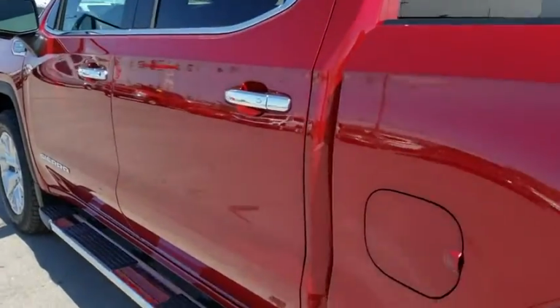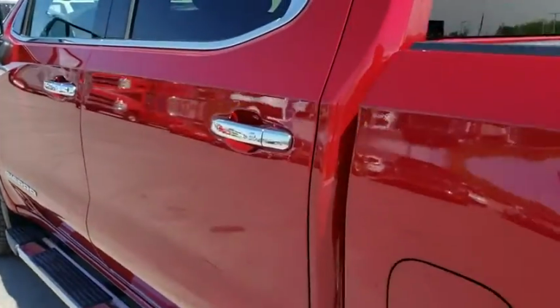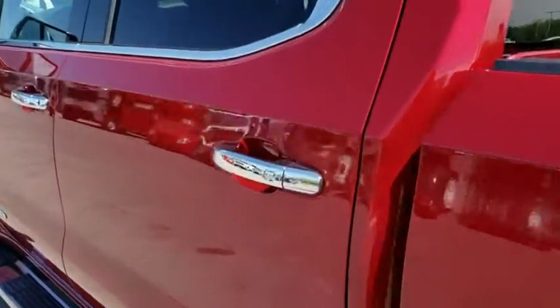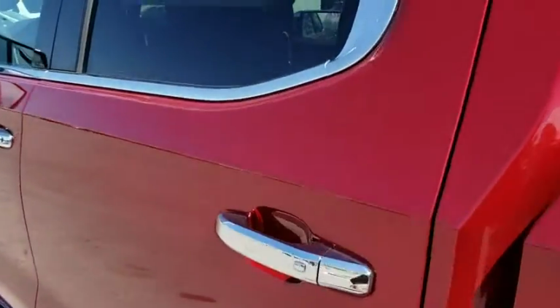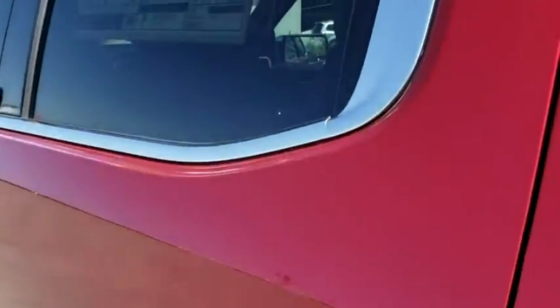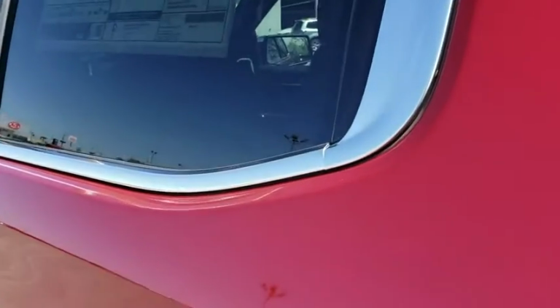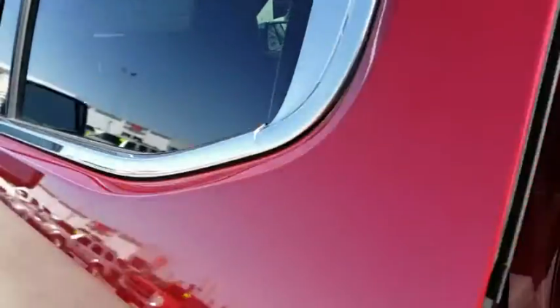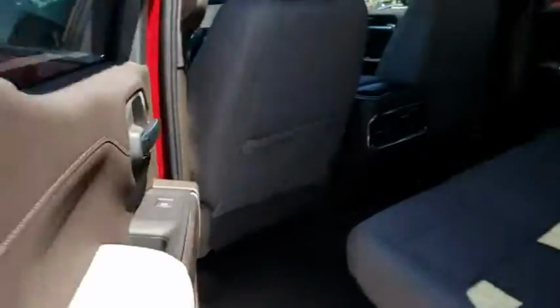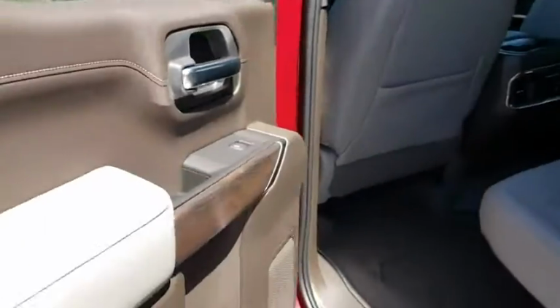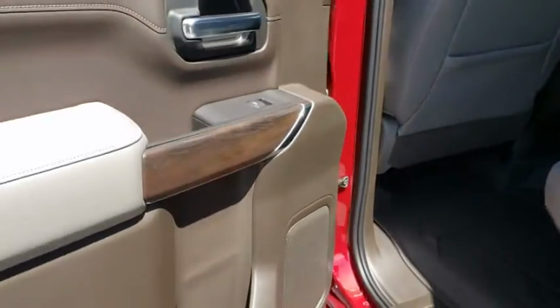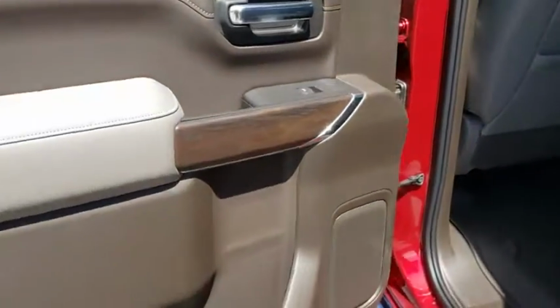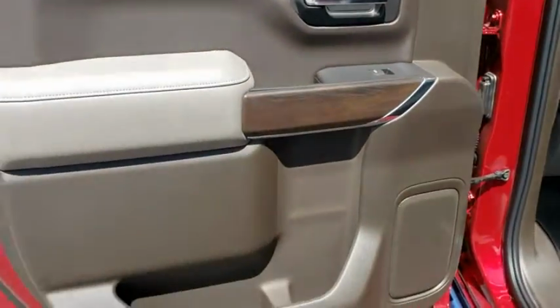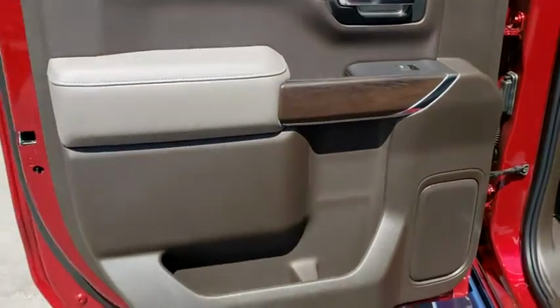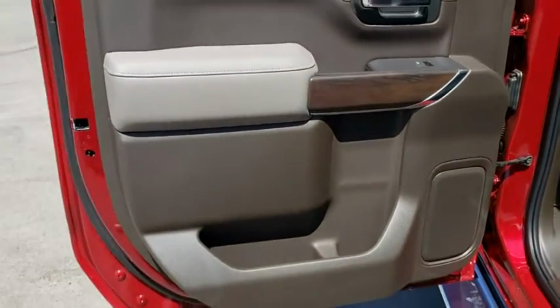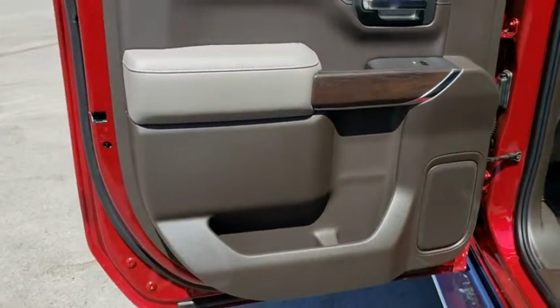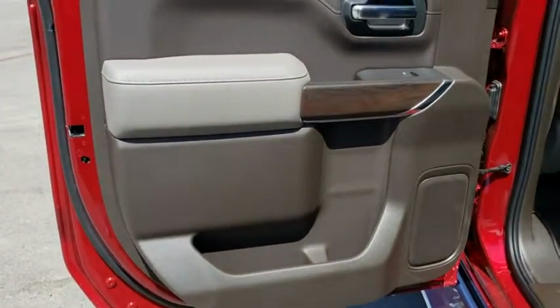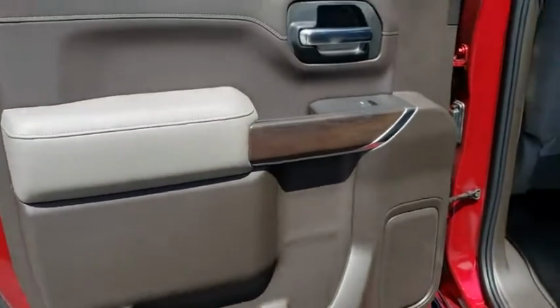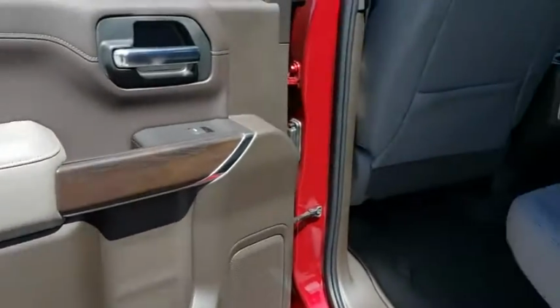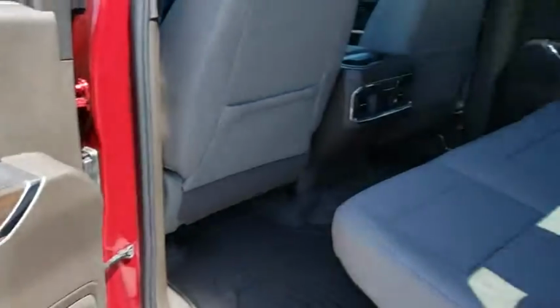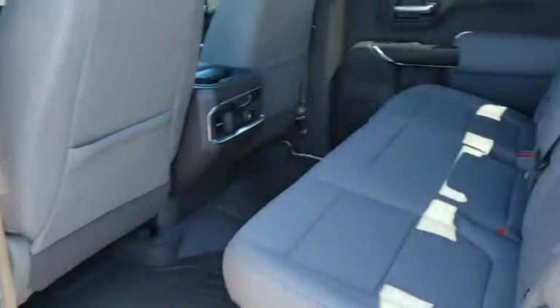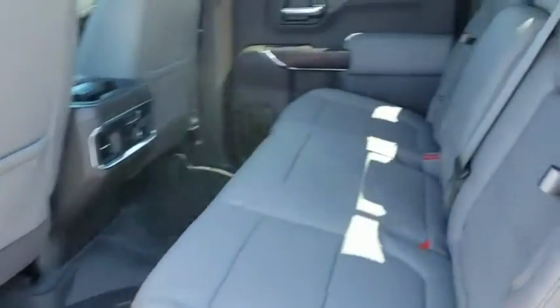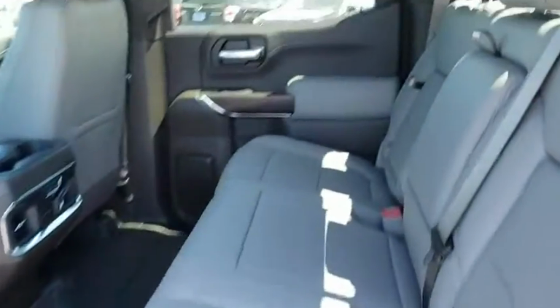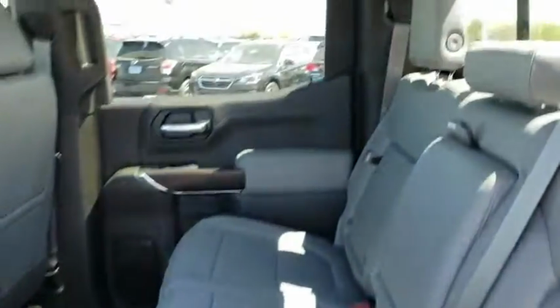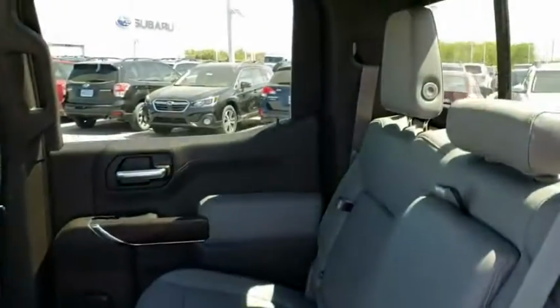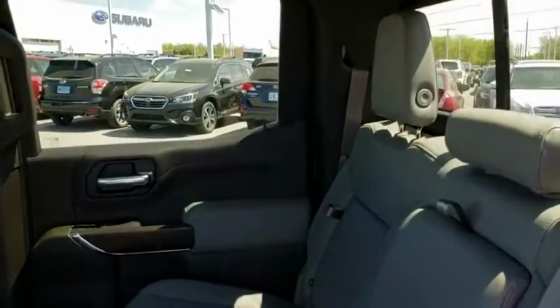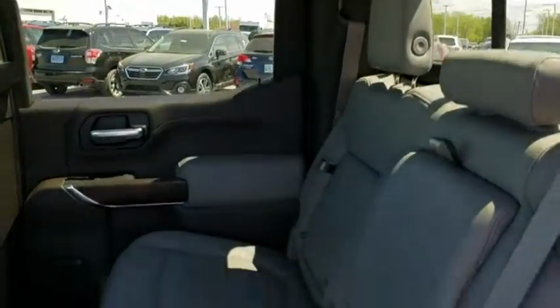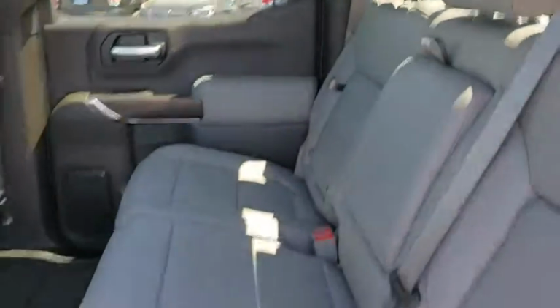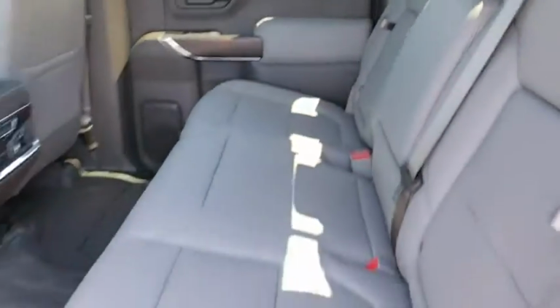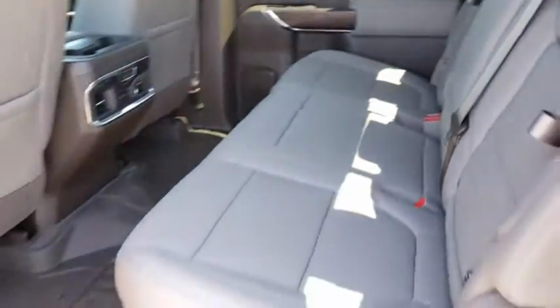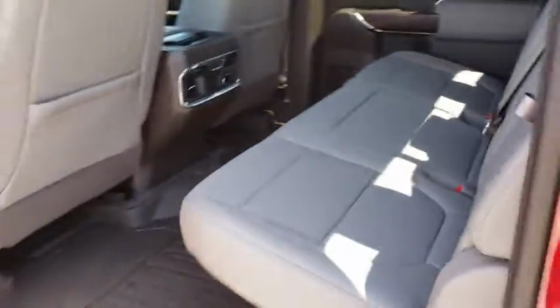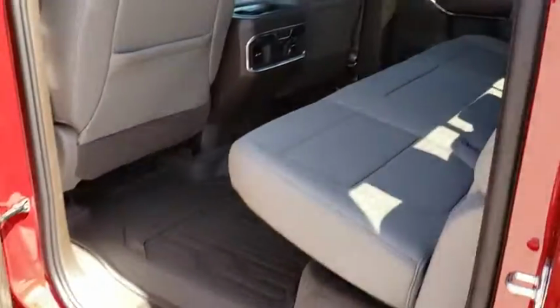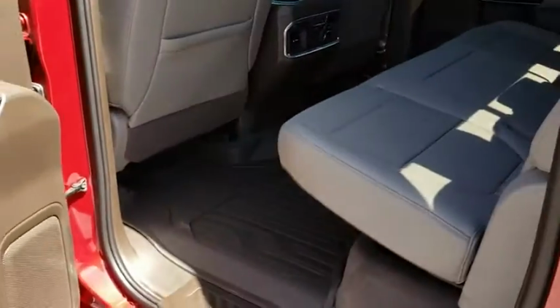Bluetooth, power steering, adjustable steering wheel, four-wheel disc brakes, aluminum wheels, auto dimming rear view mirror, floor mats, four-wheel drive, keyless start. Come see the car for yourself.